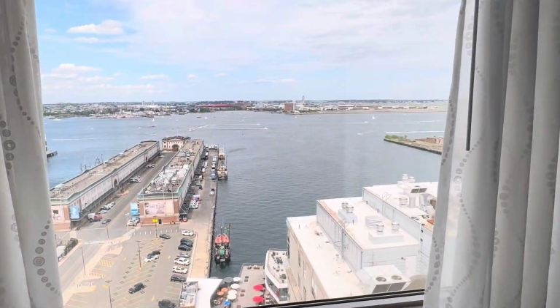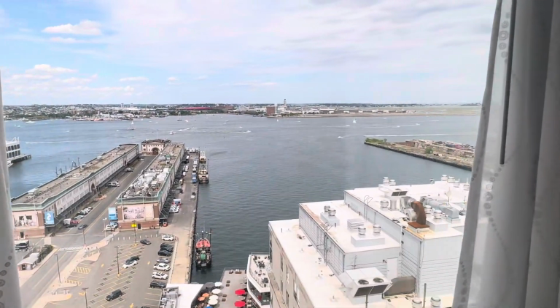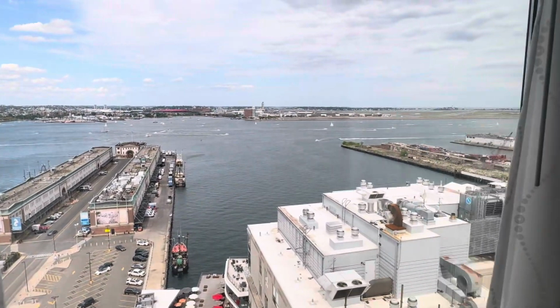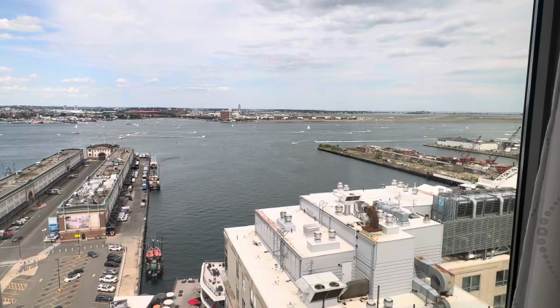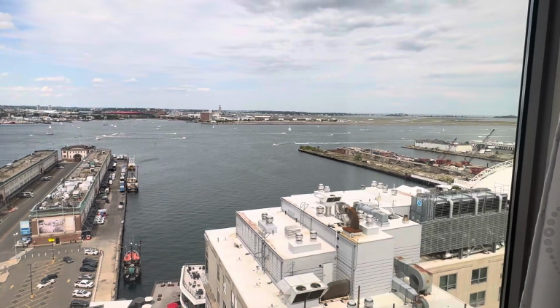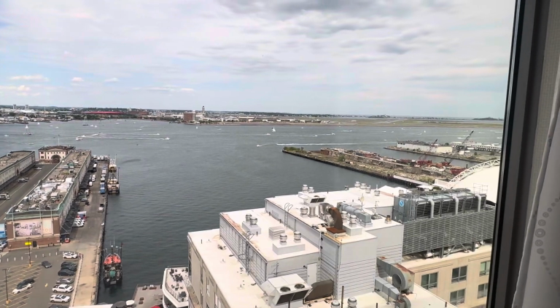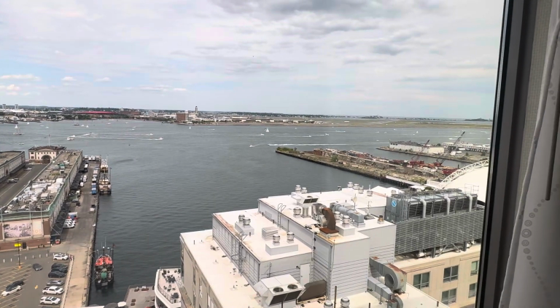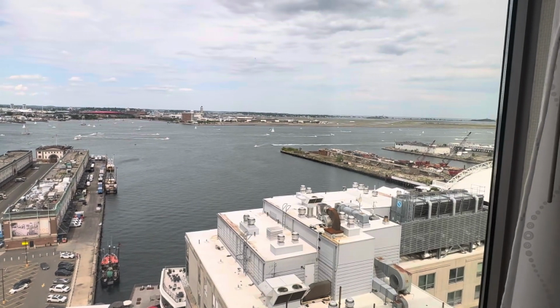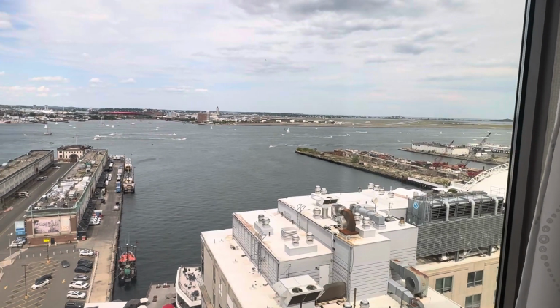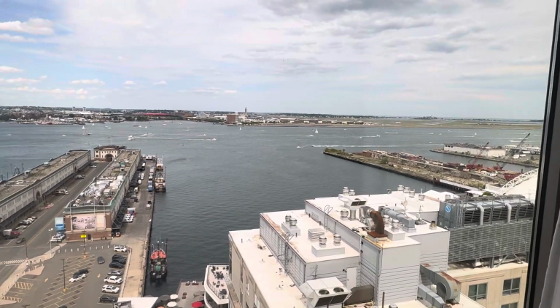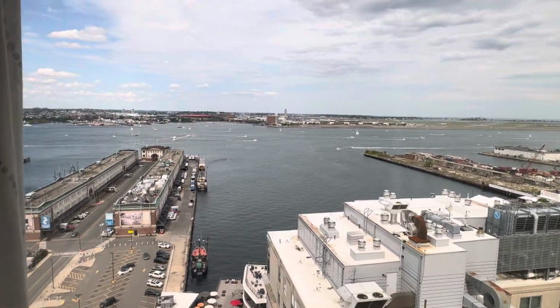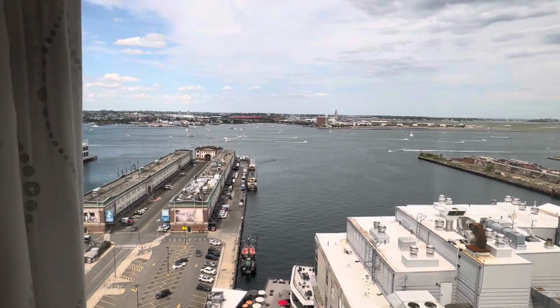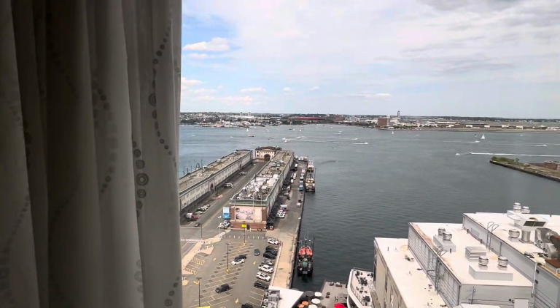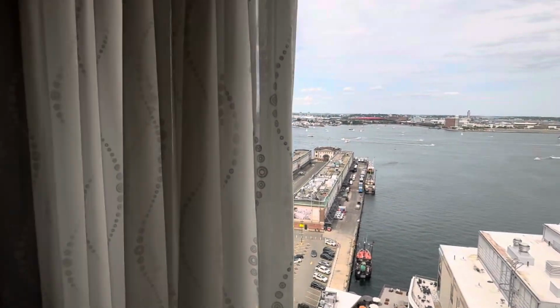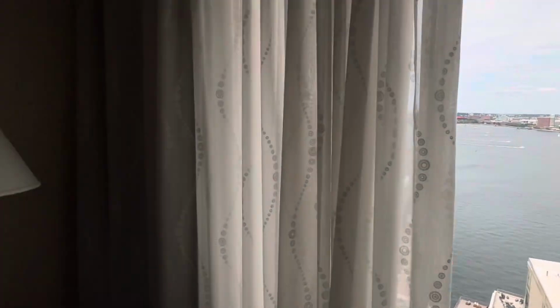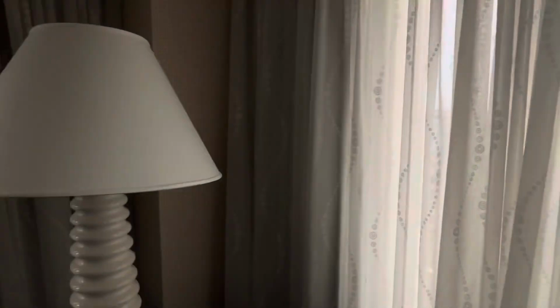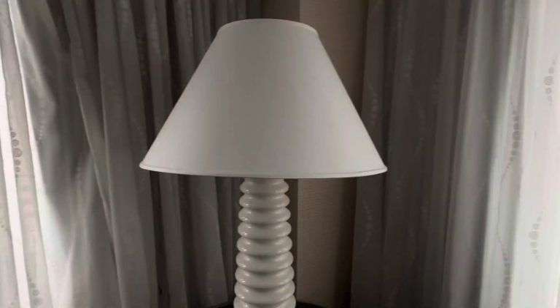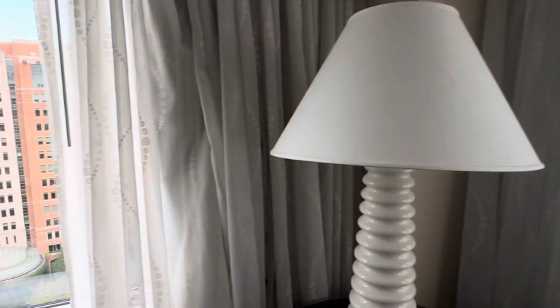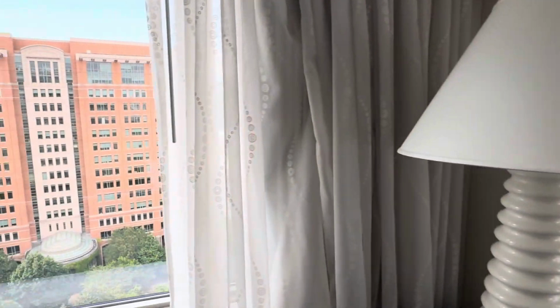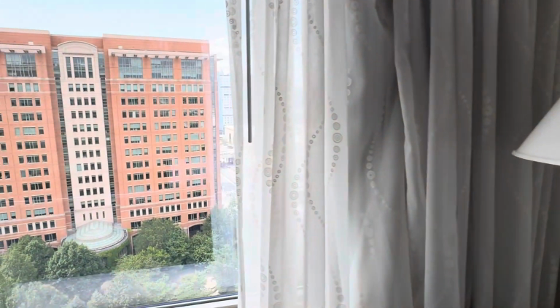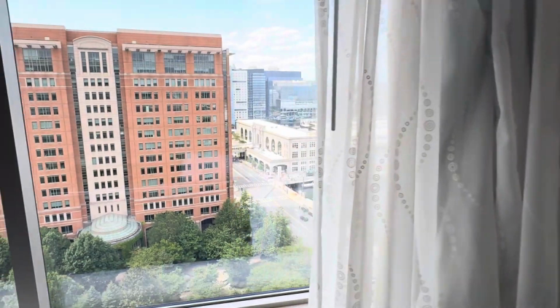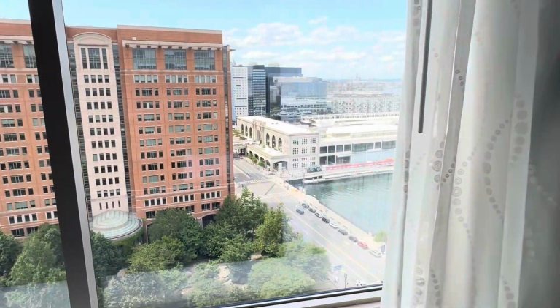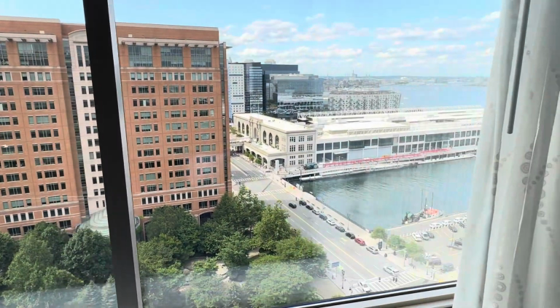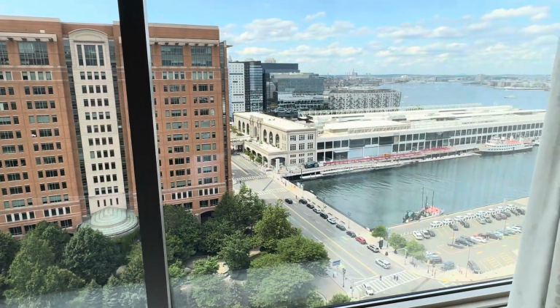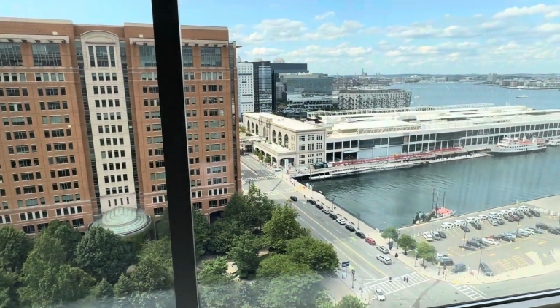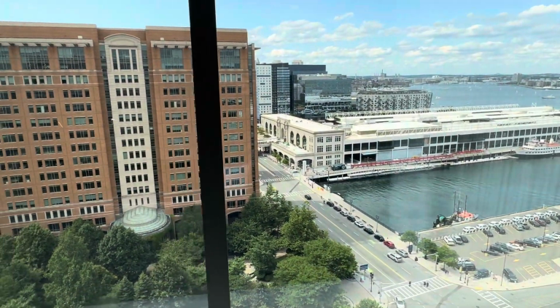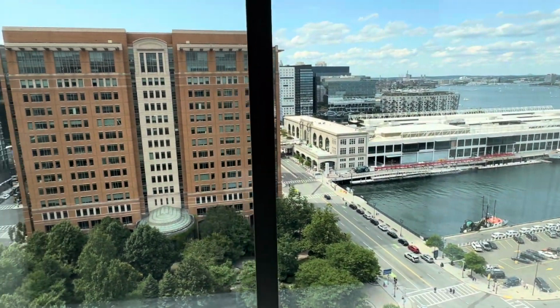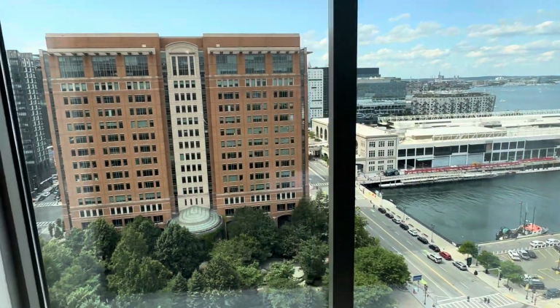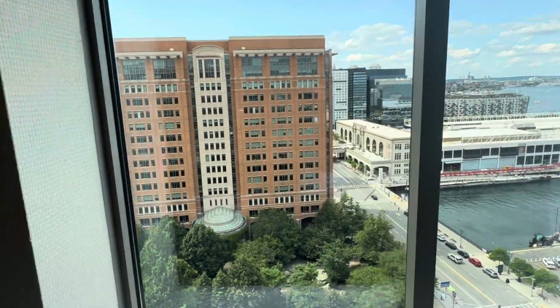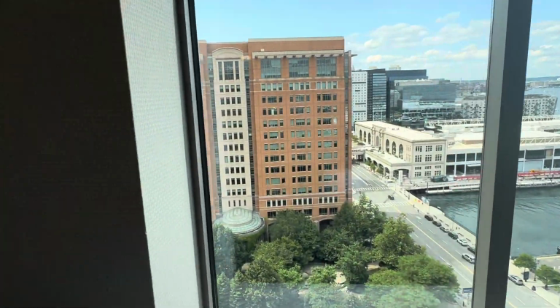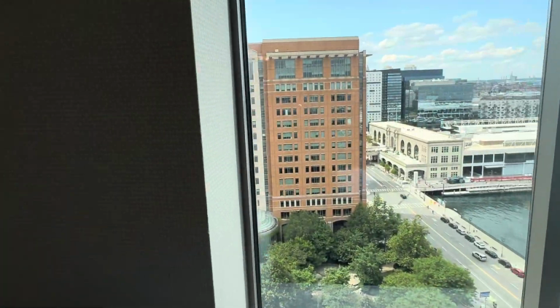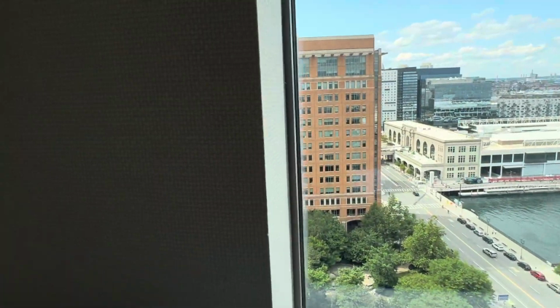You see the whole Logan Airport, the whole seaport, surrounding views.